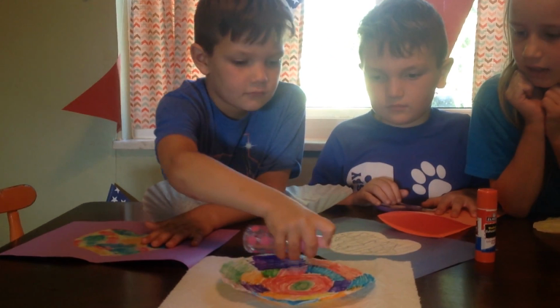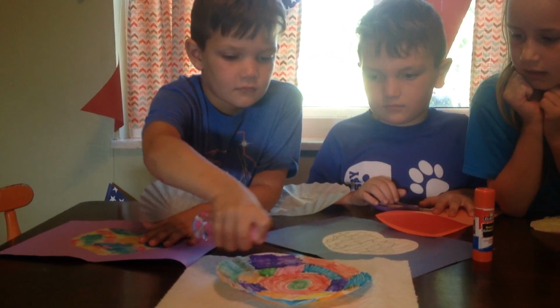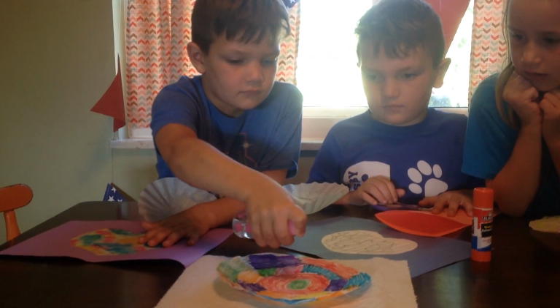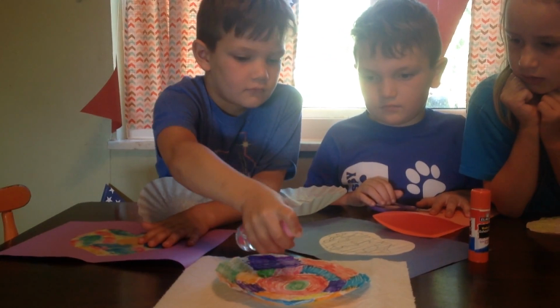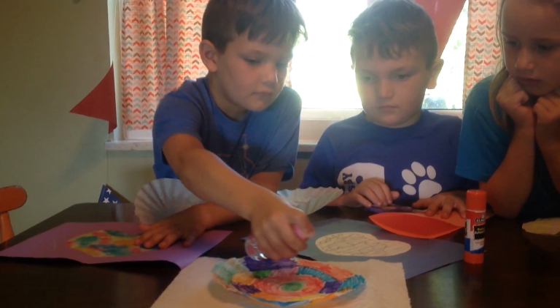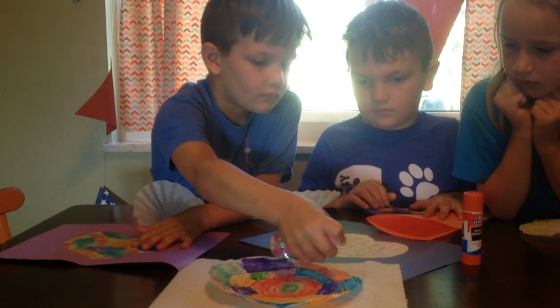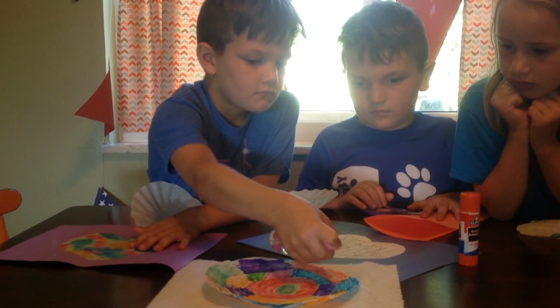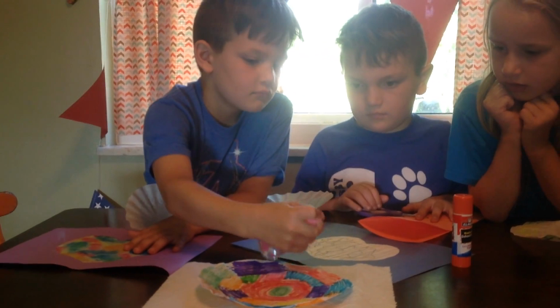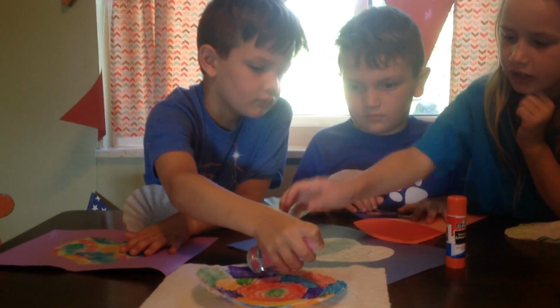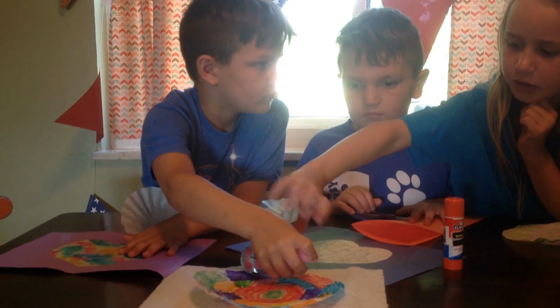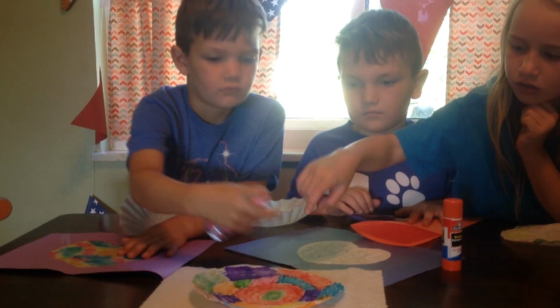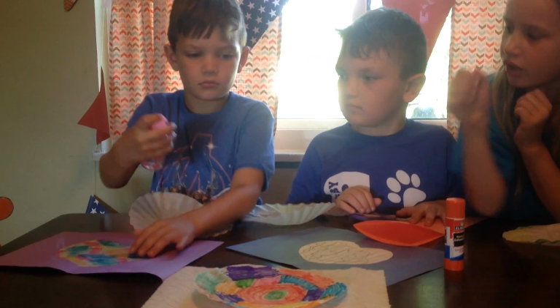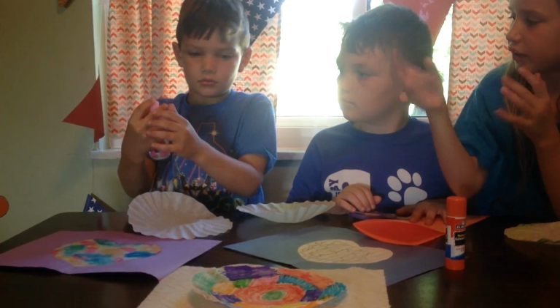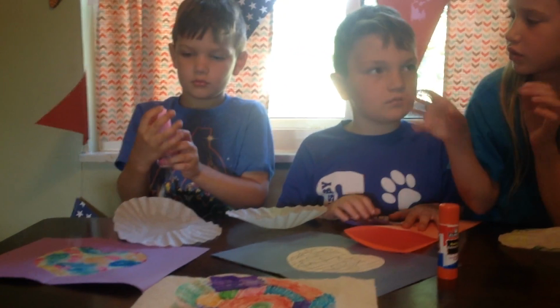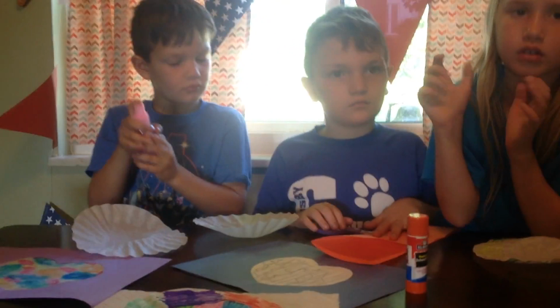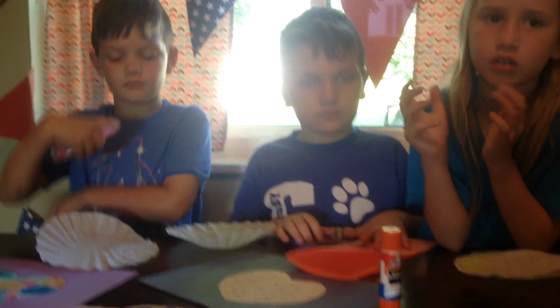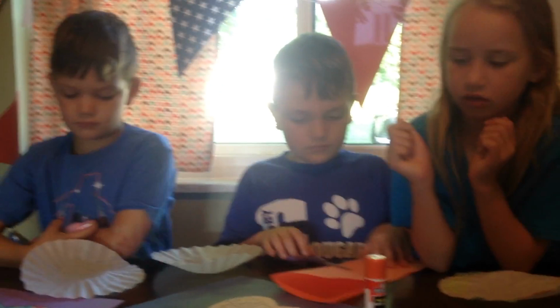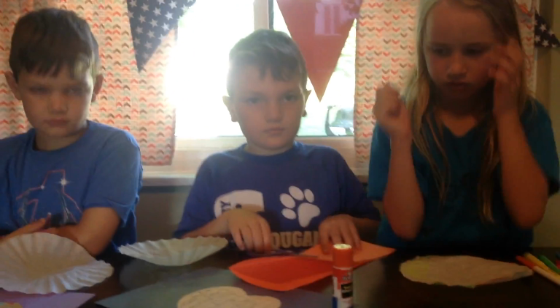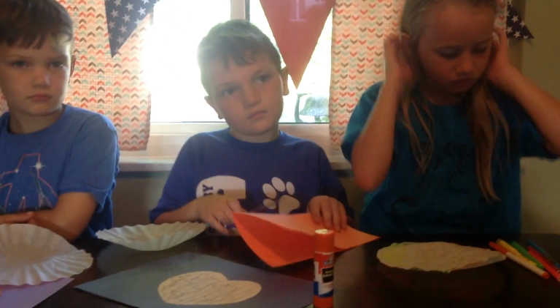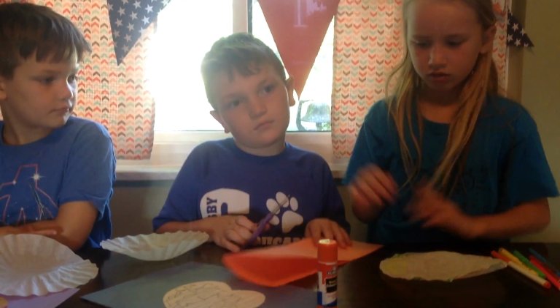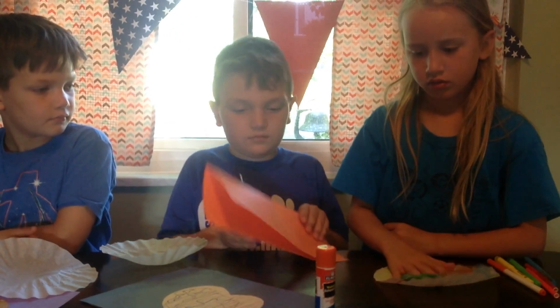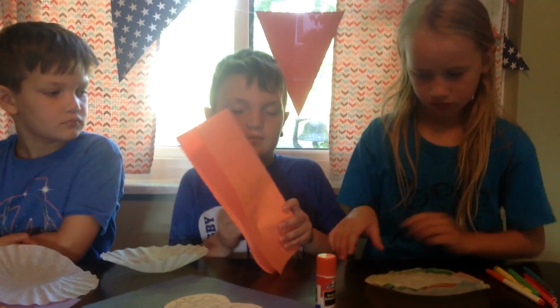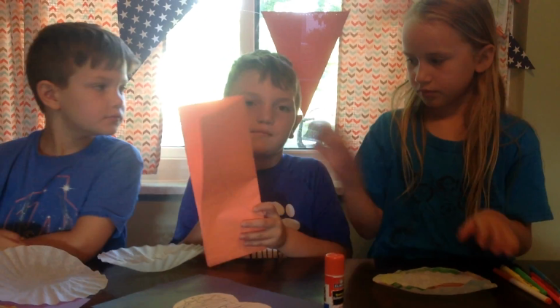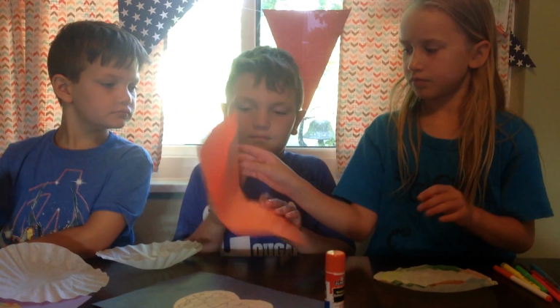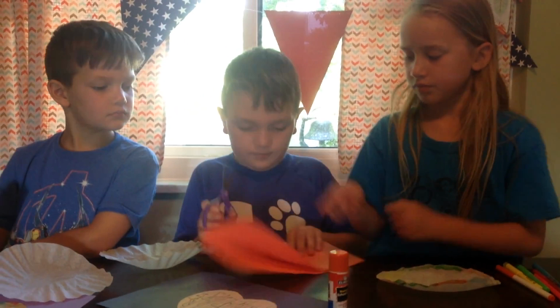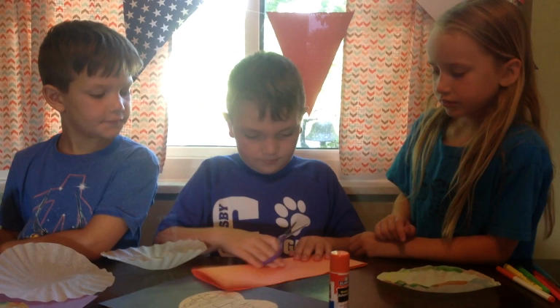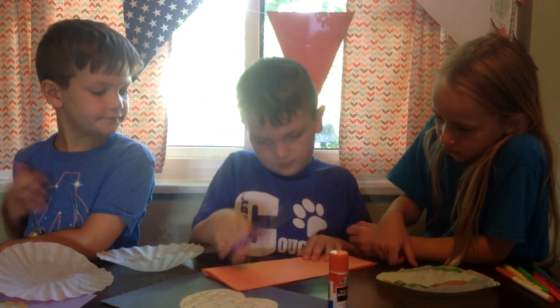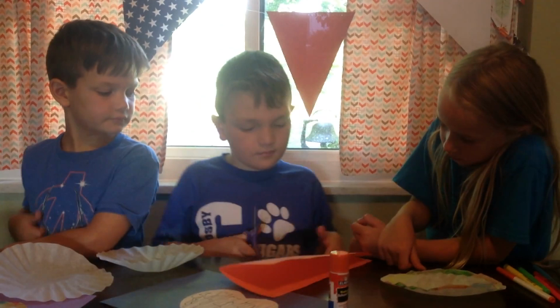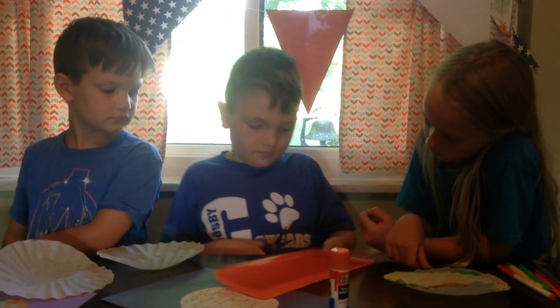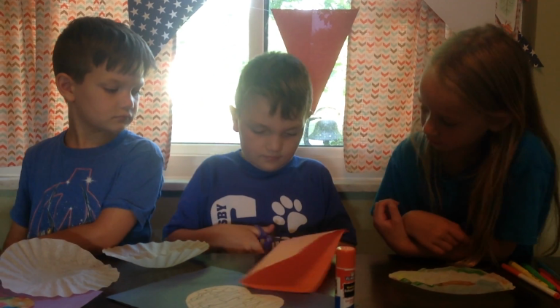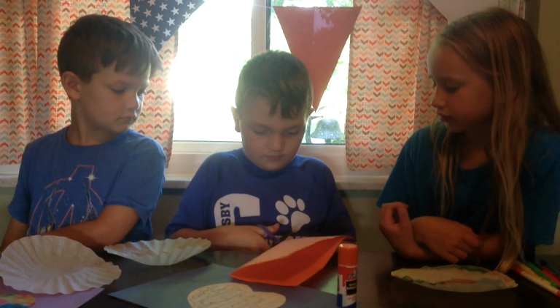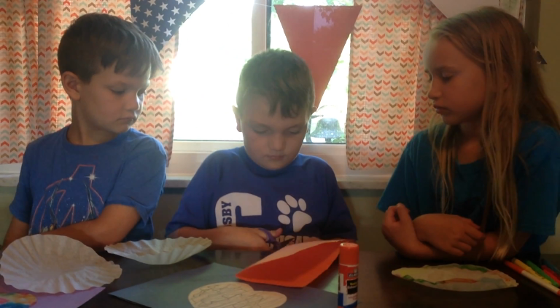I'm going to get it all the way wet. And when you get it all wet then you're going to let it dry. Then, while it's drying, you're going to take your construction paper and fold it in half like that and you're going to cut out a heart.